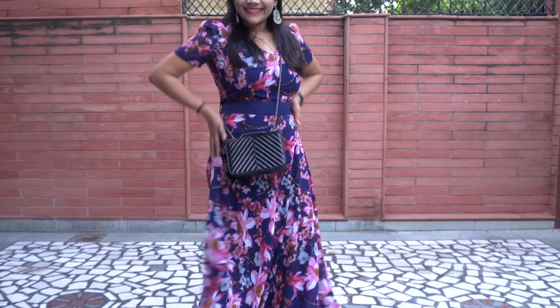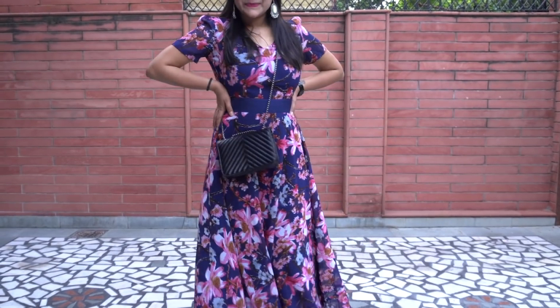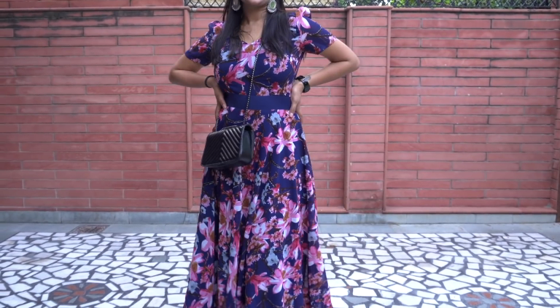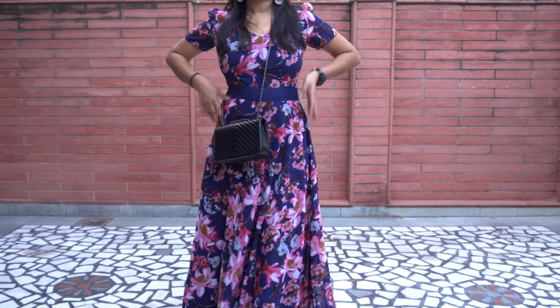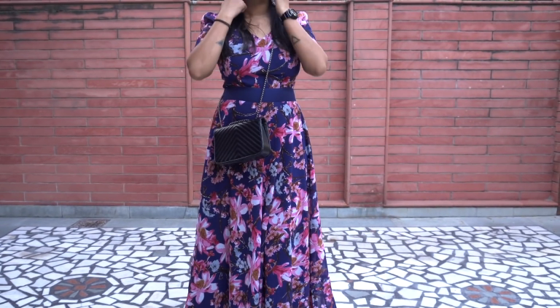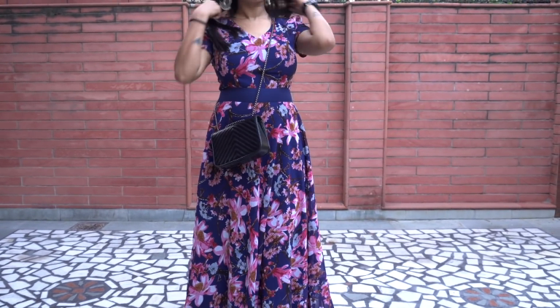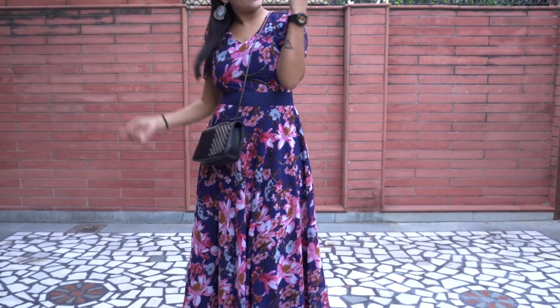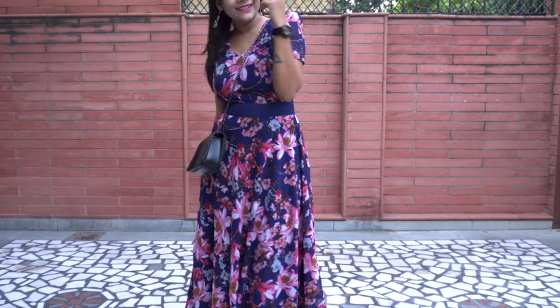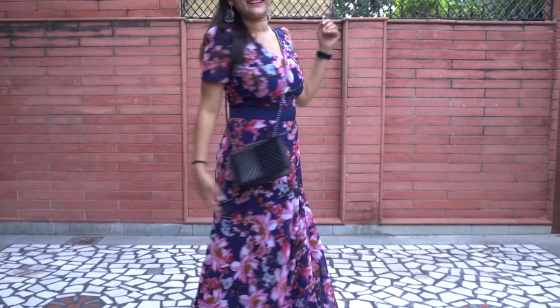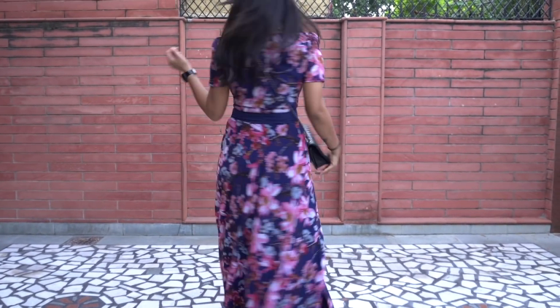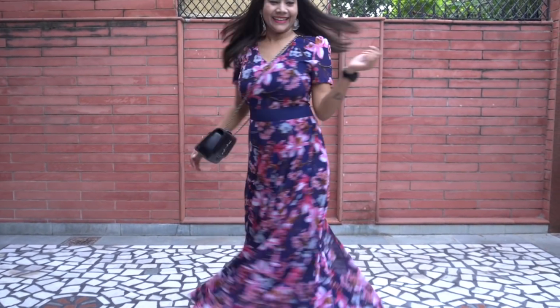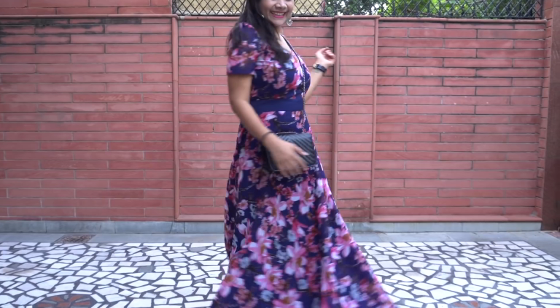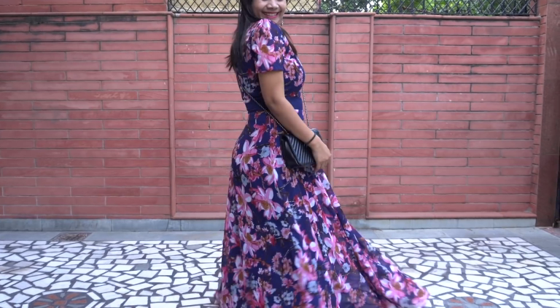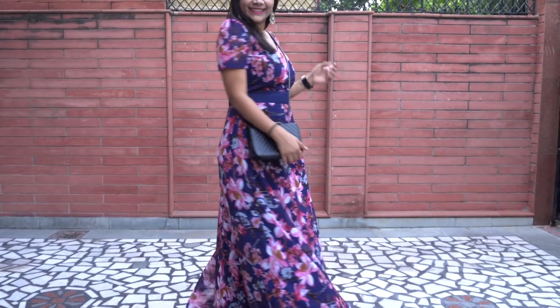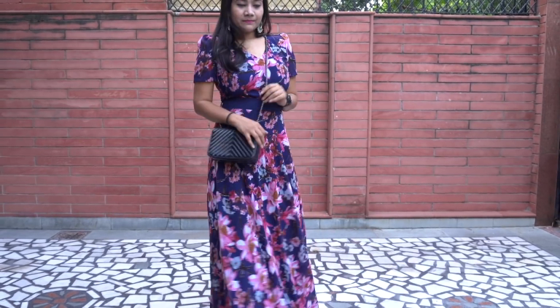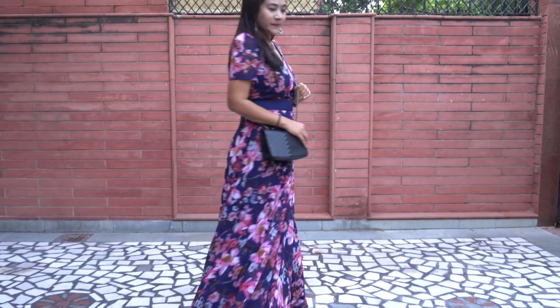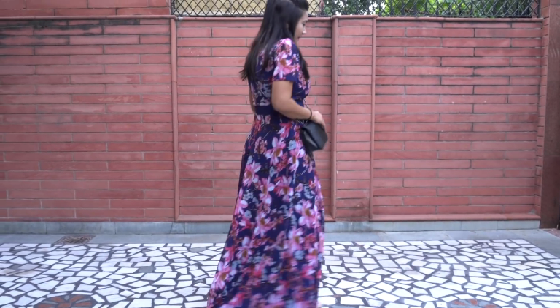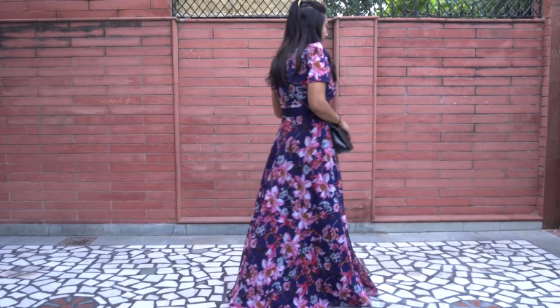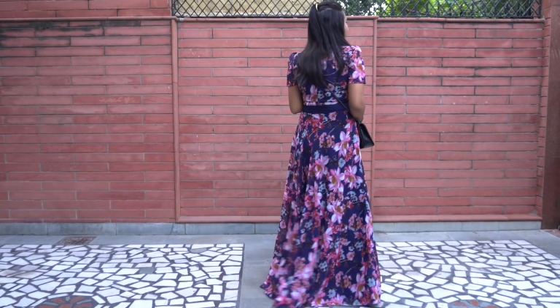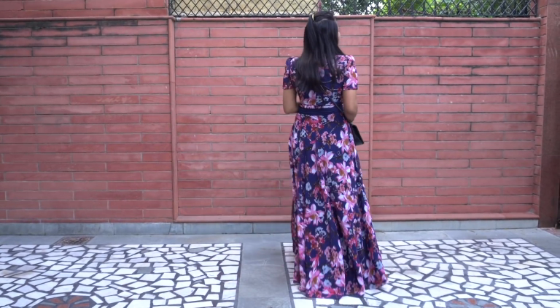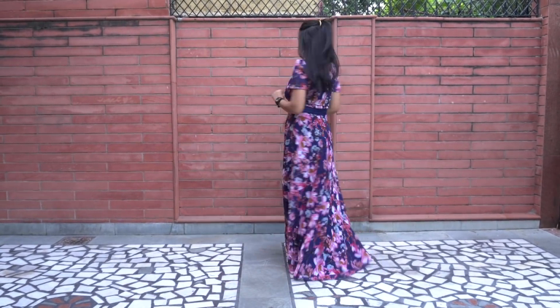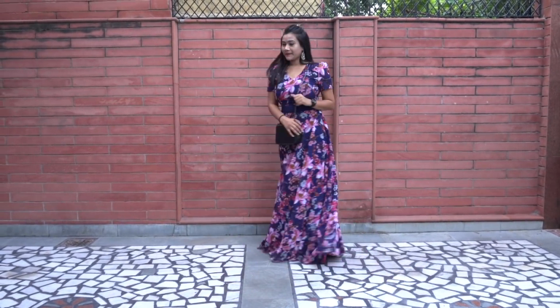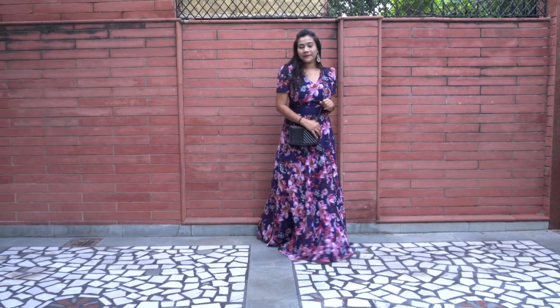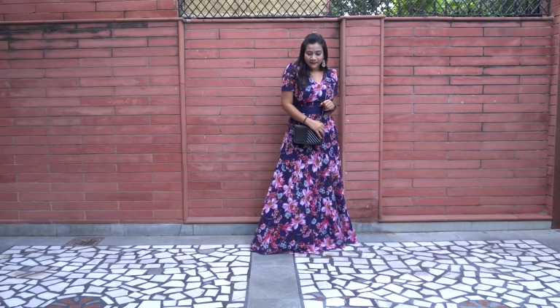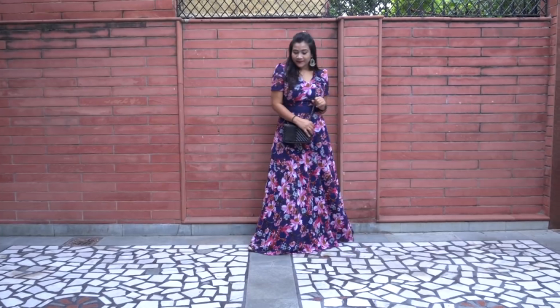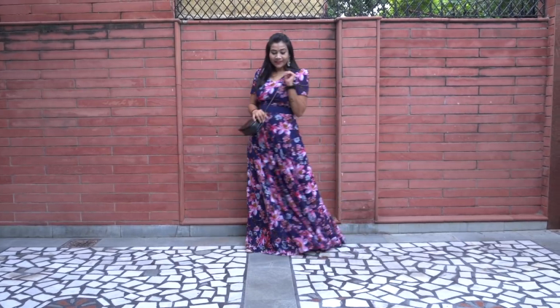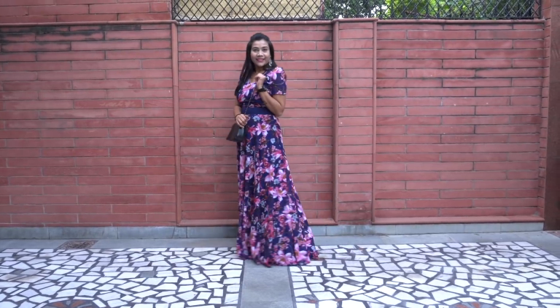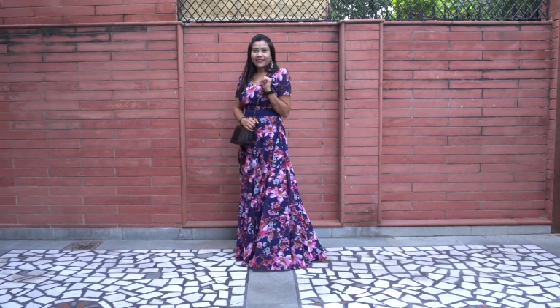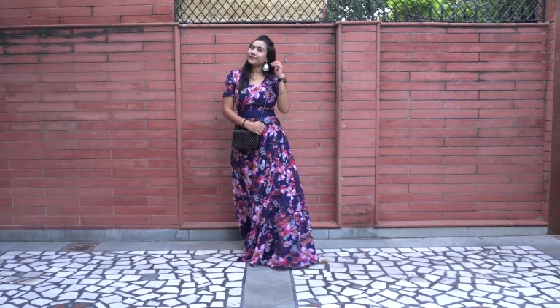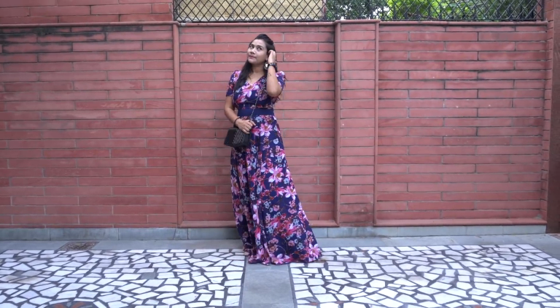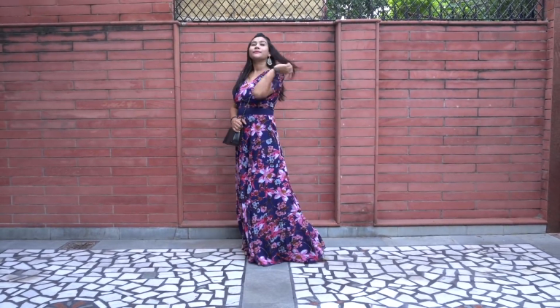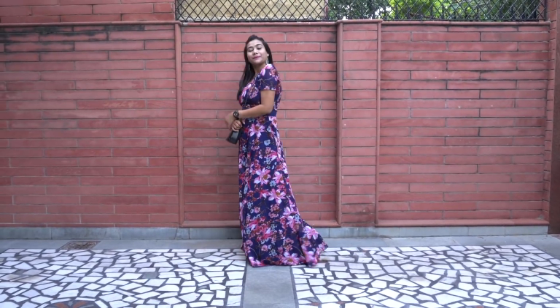Generally we think that maxi dresses are only meant for dinner nights or special occasions, but that's not true — they are very travel friendly. And if you don't like wearing maxi dresses, you can definitely go for midi dresses. That's my first look!